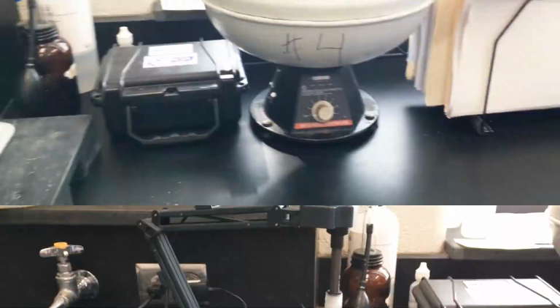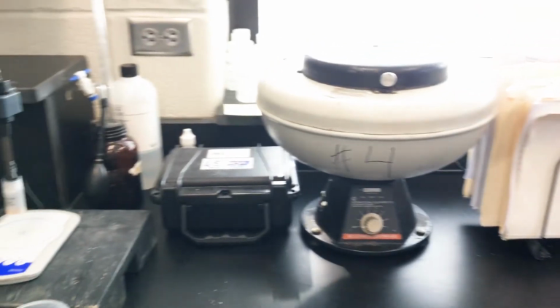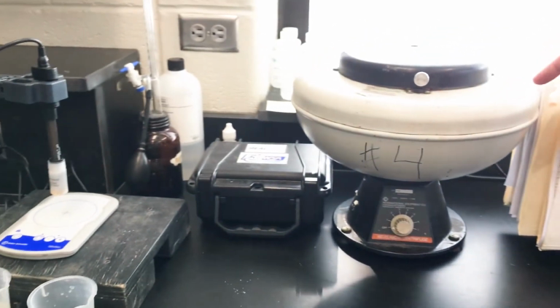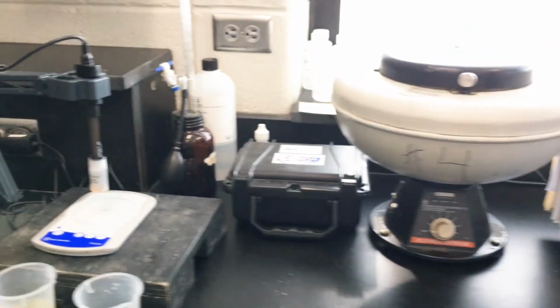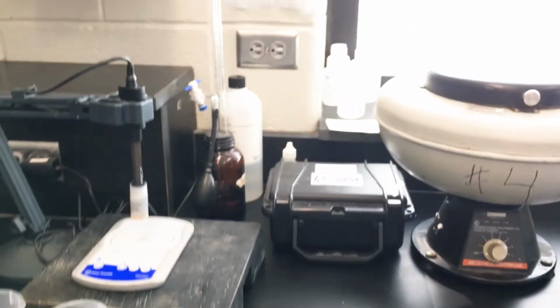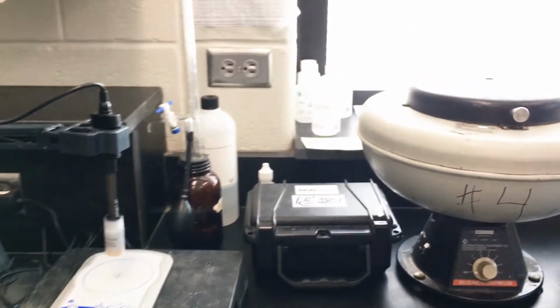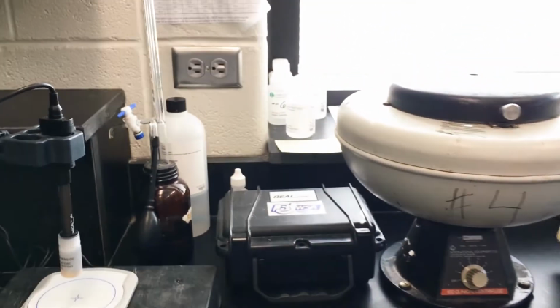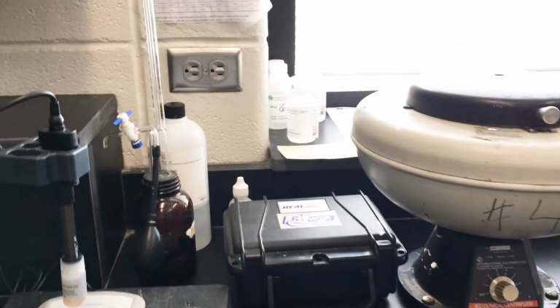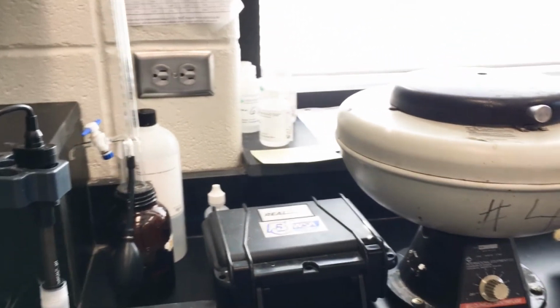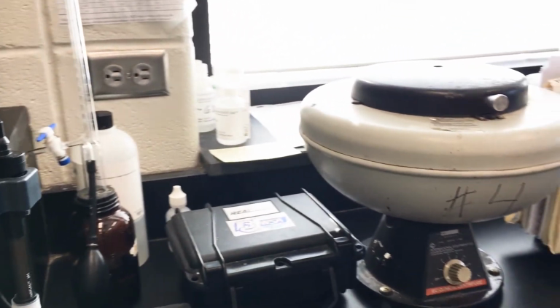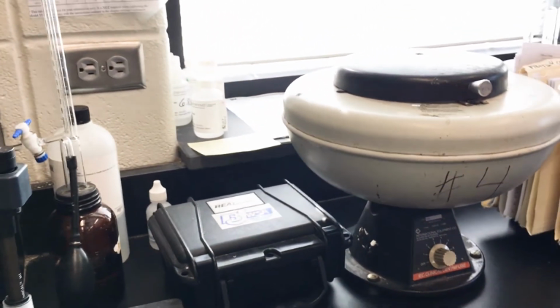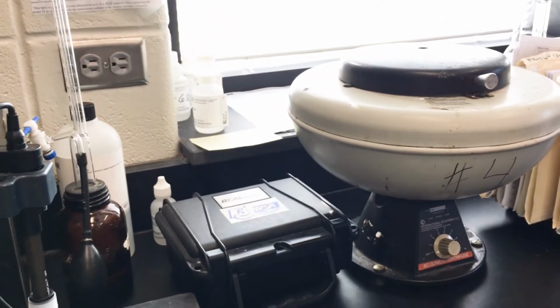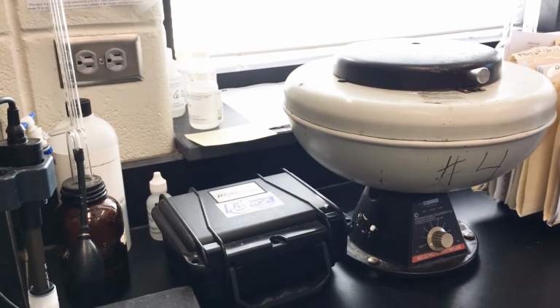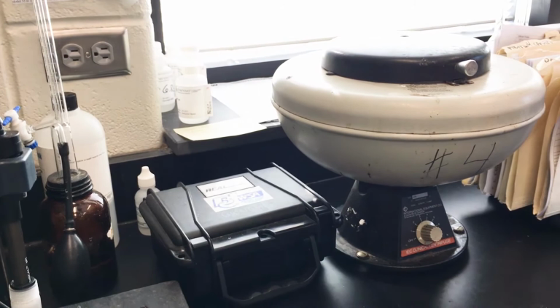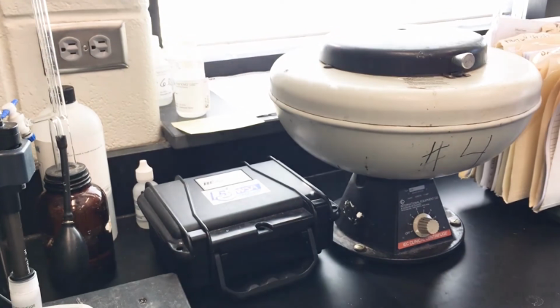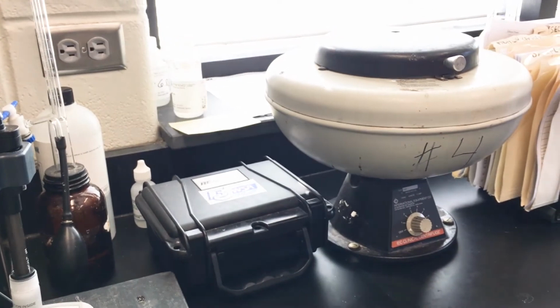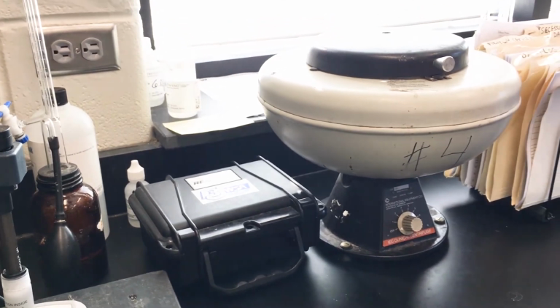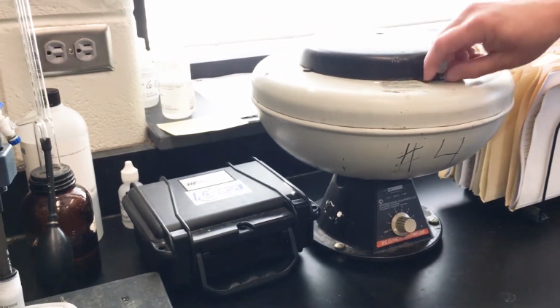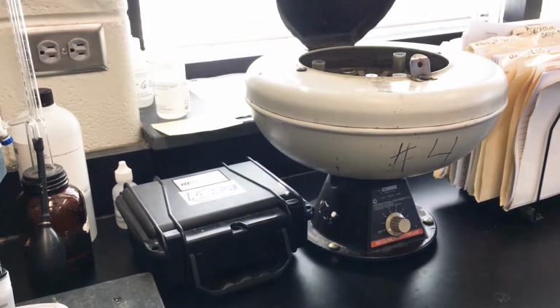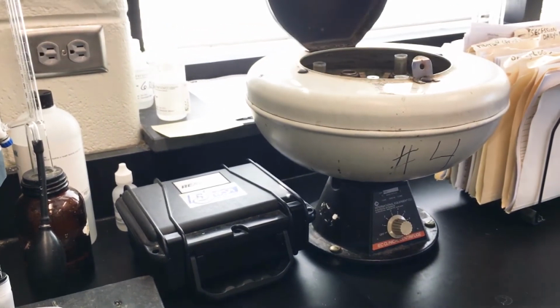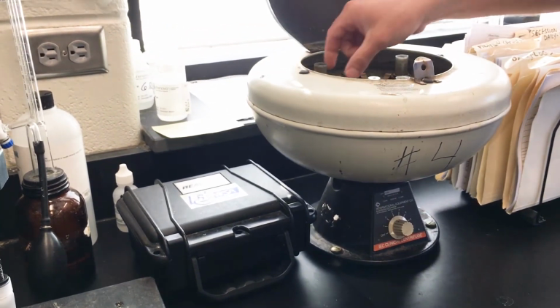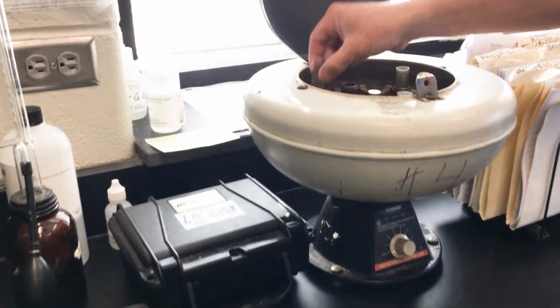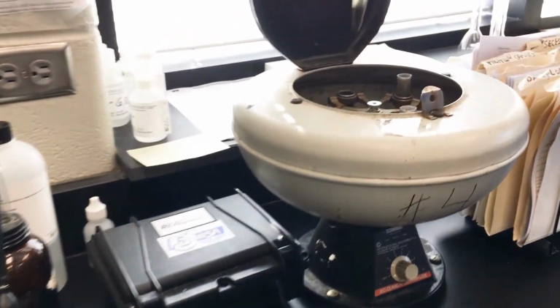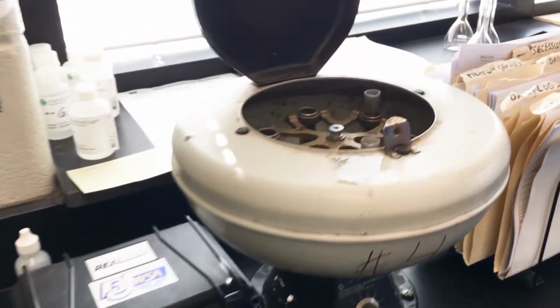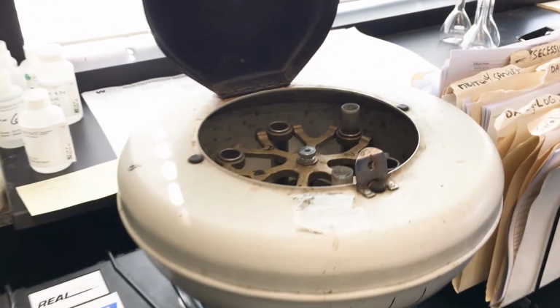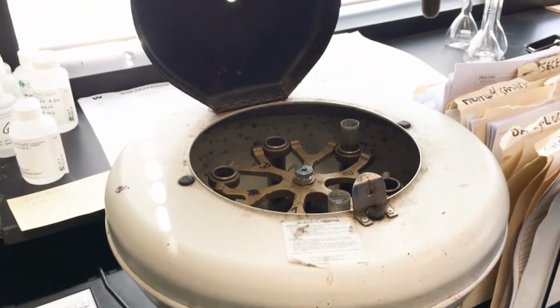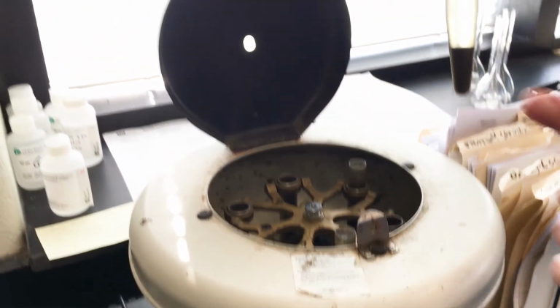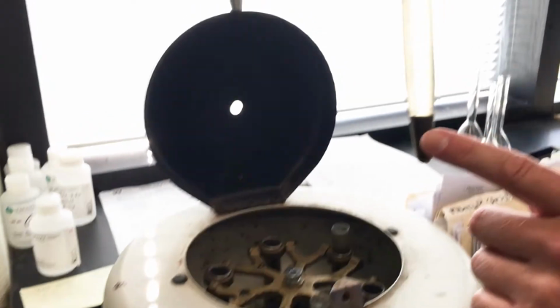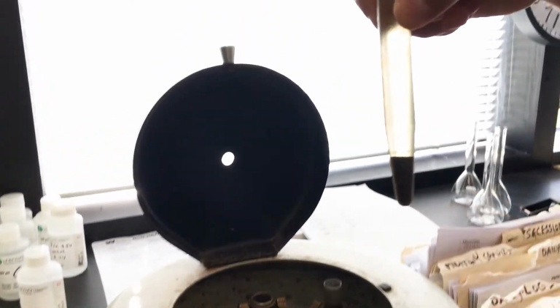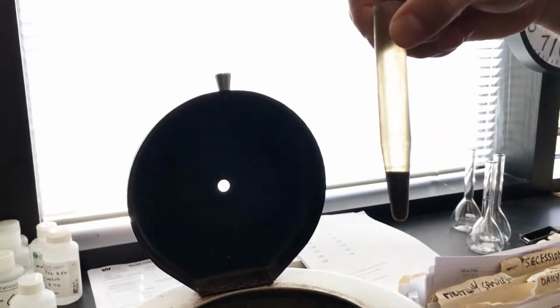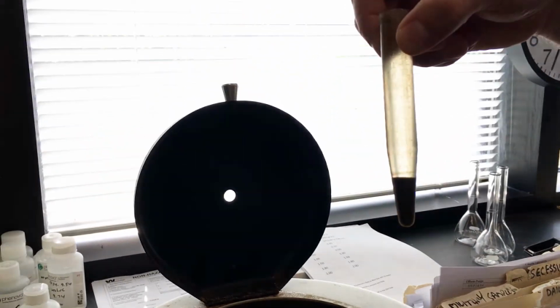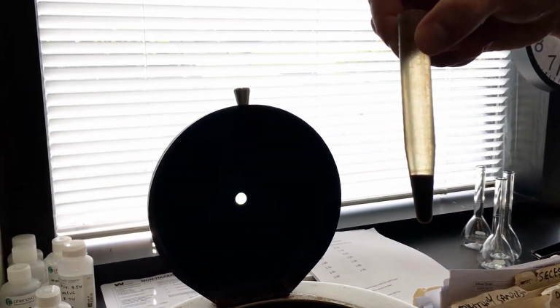This is our centrifuge. This actually spins a mixed liquor. What we'll do is we'll put in the floc that you saw those bacteria in and we'll spin it and we'll be able to get a reading — that's how much bacteria you know you have in the plant.